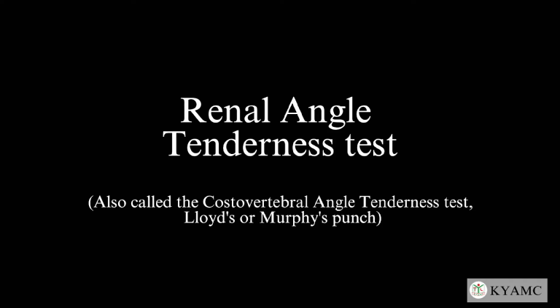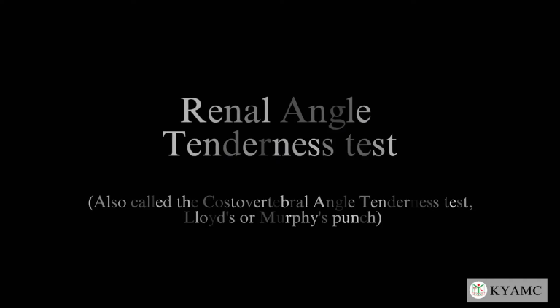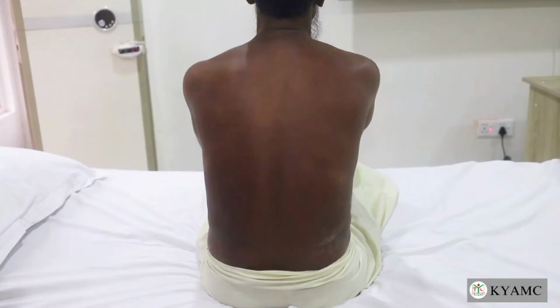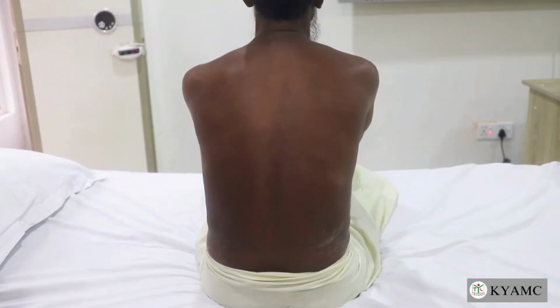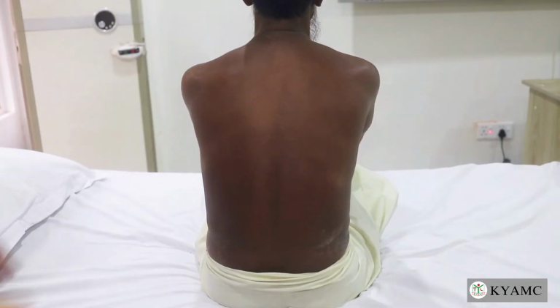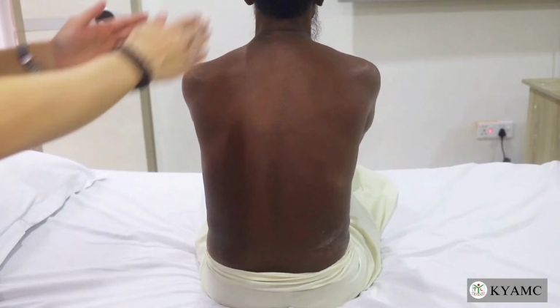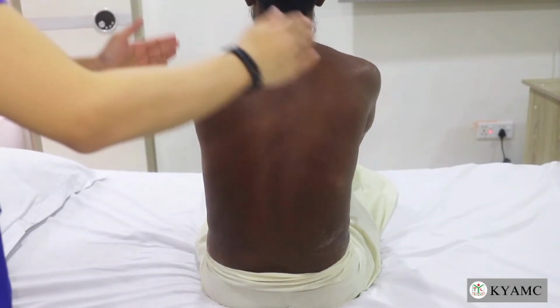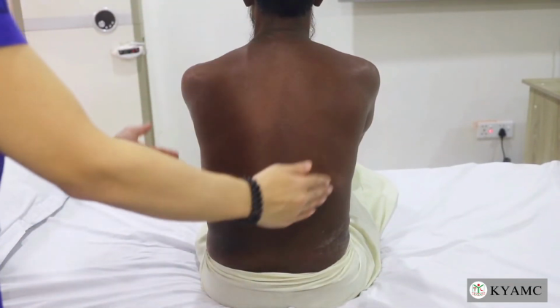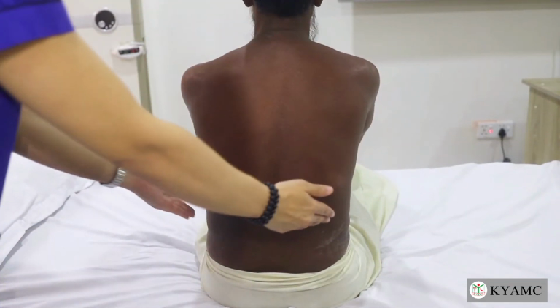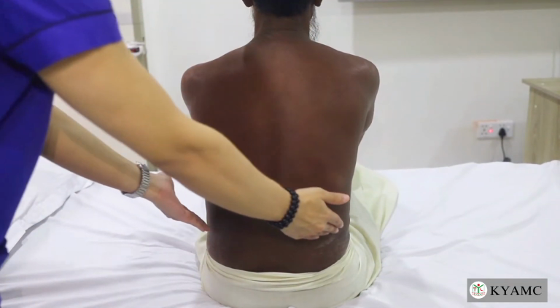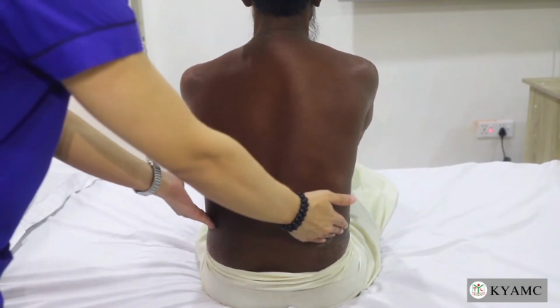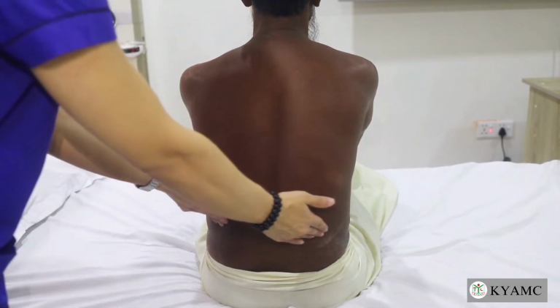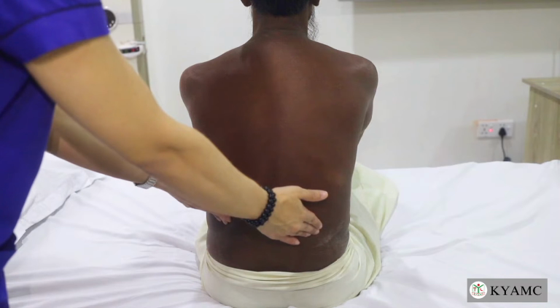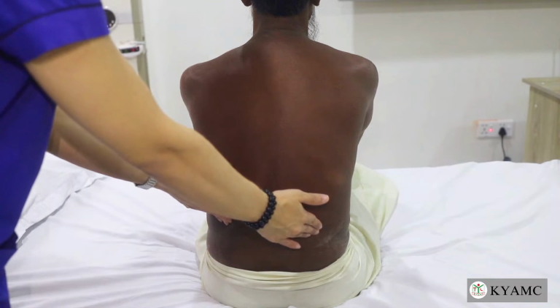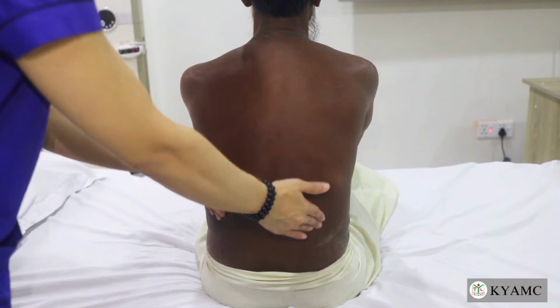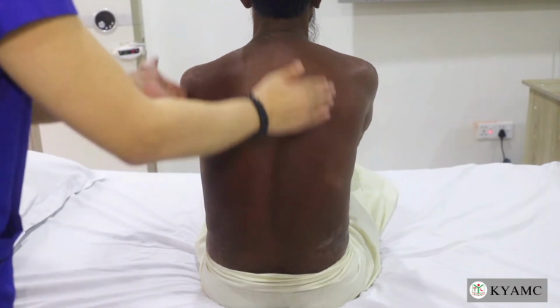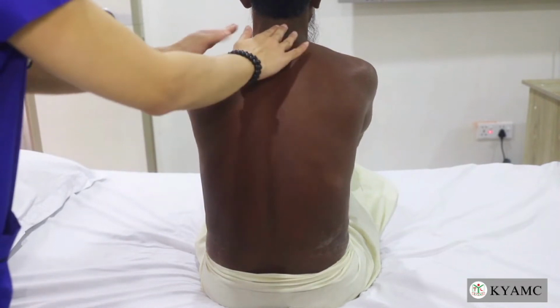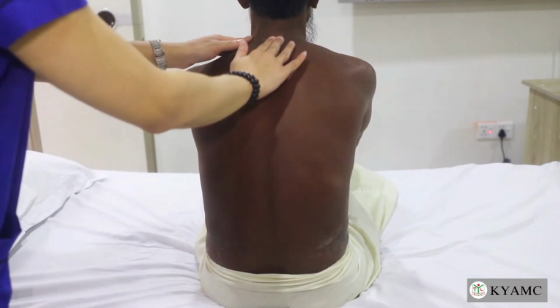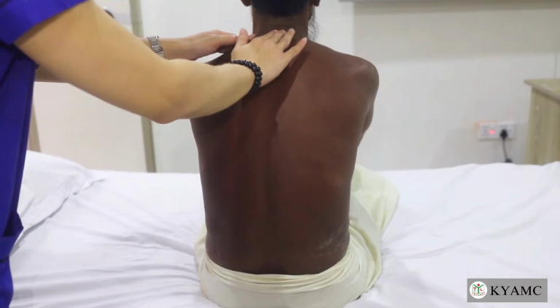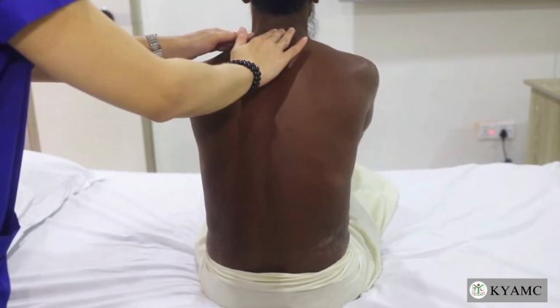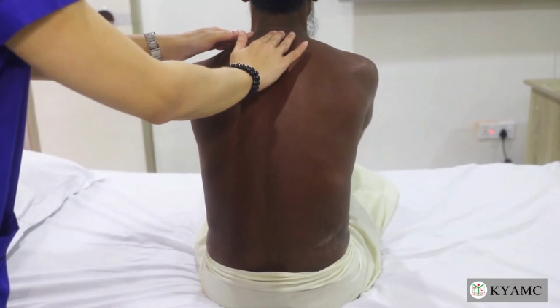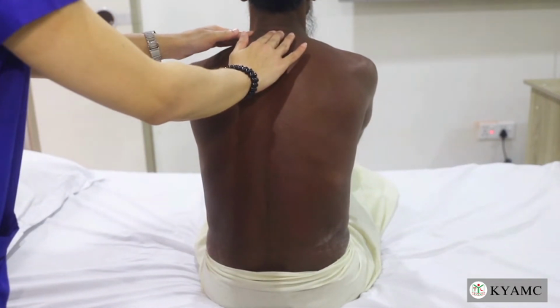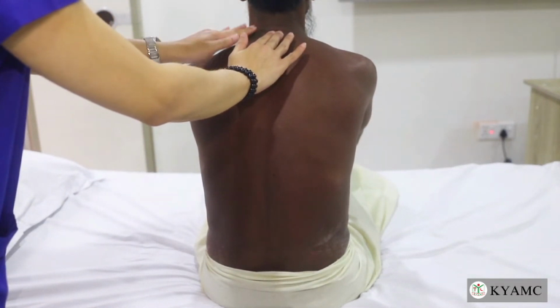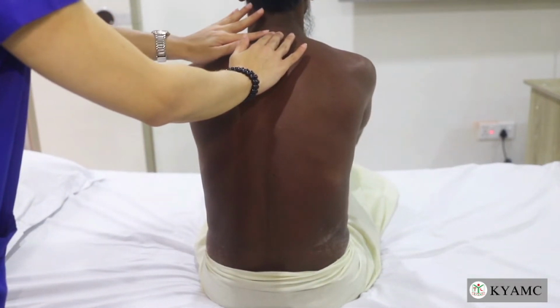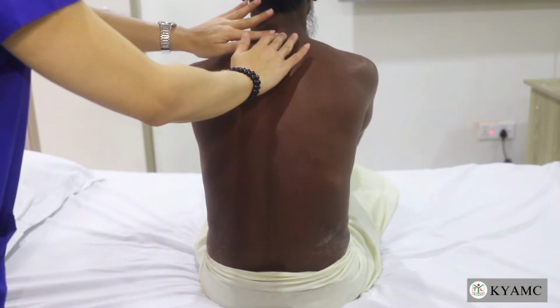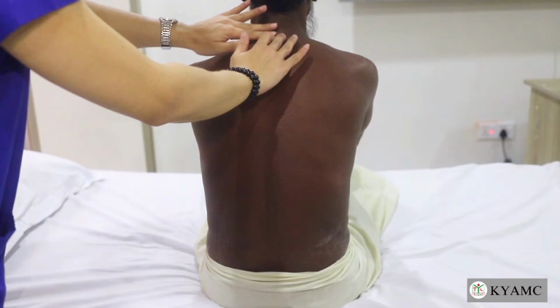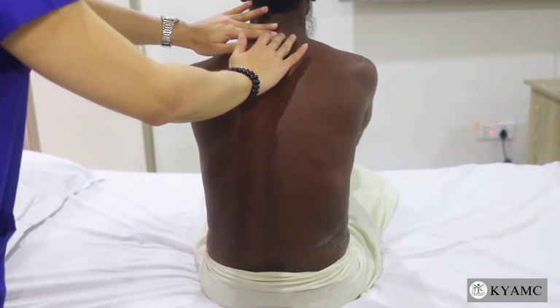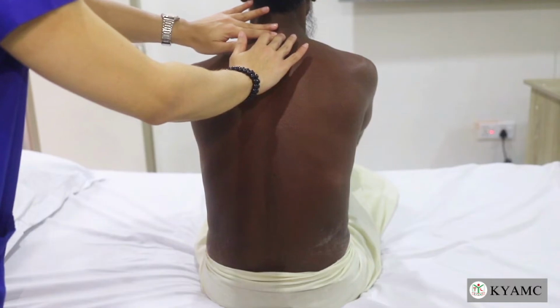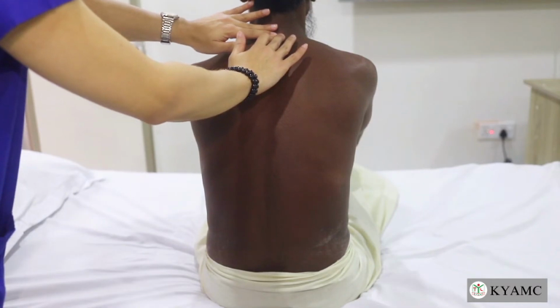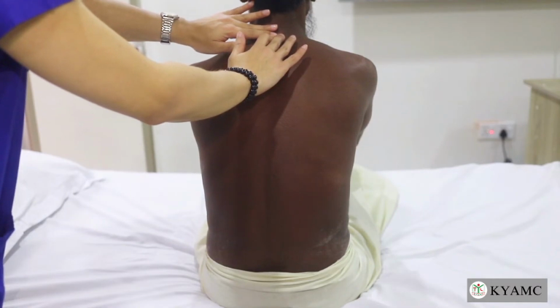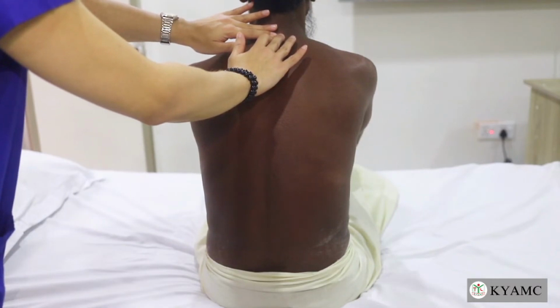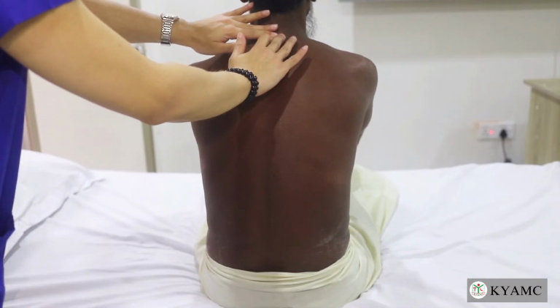To elicit renal angle tenderness, we will first palpate the very prominent cervical 7 spinous process in the neck to ultimately reach the thoracic 12 vertebra.